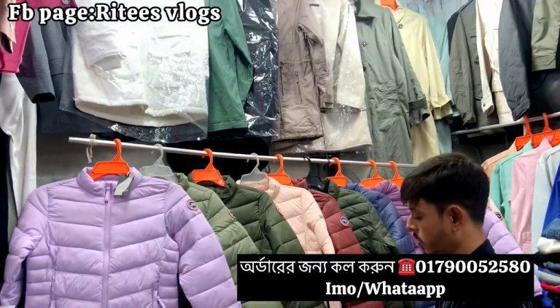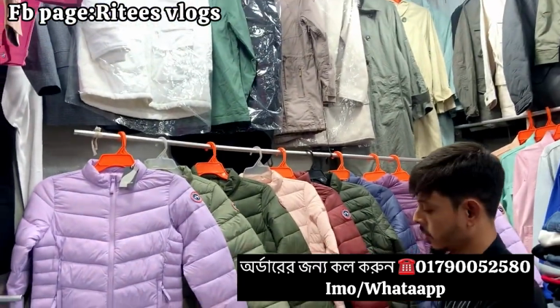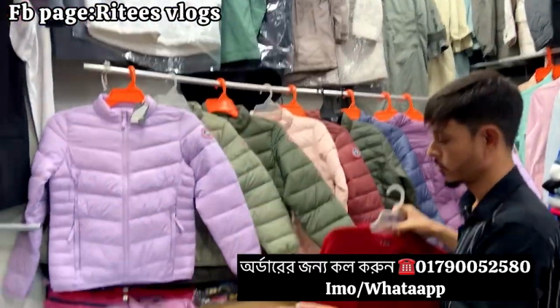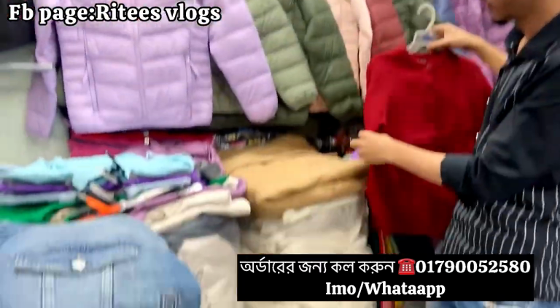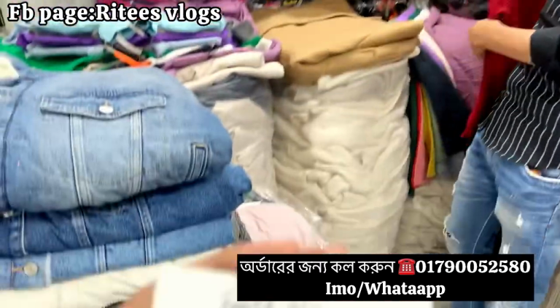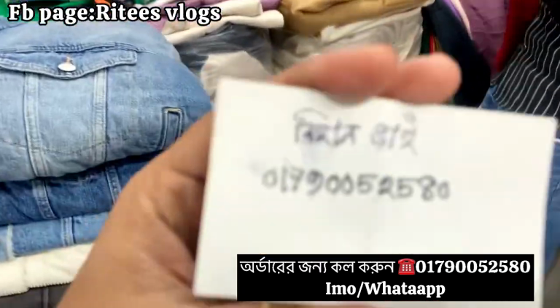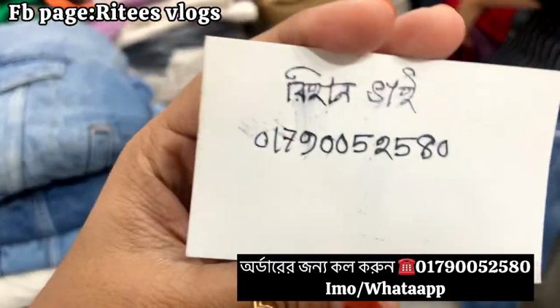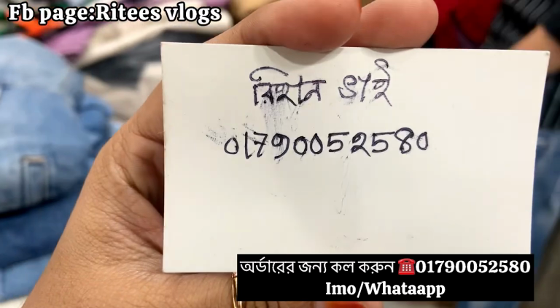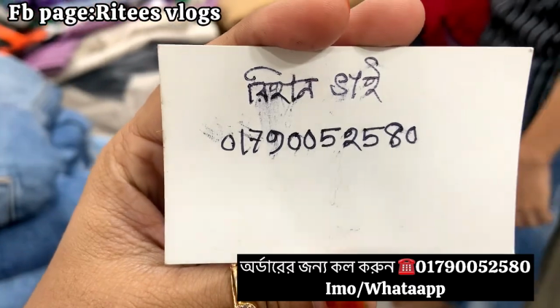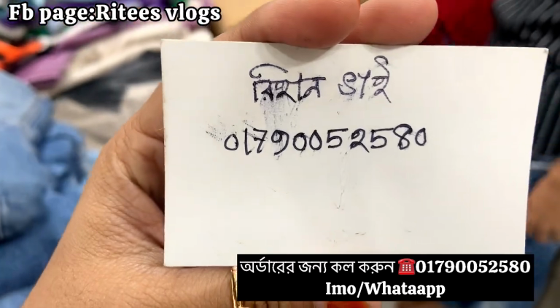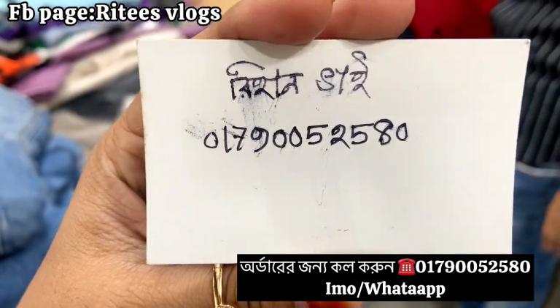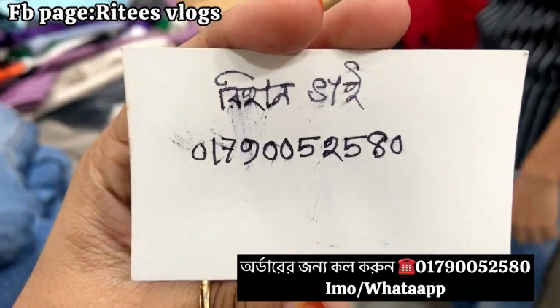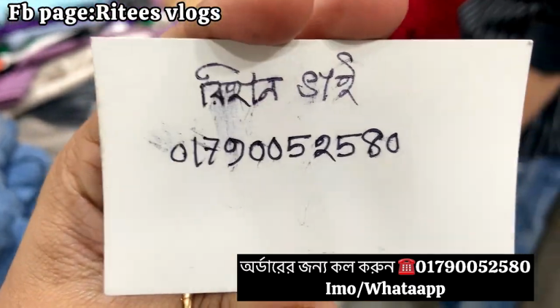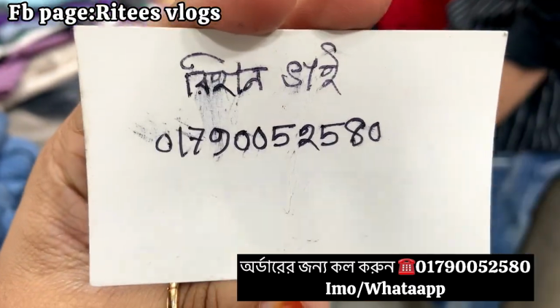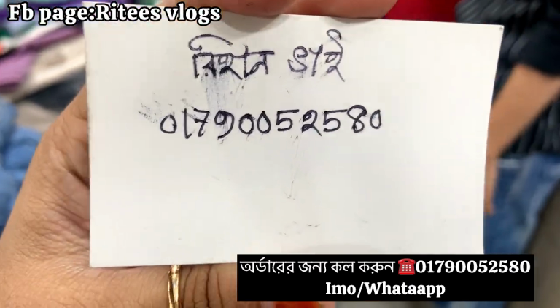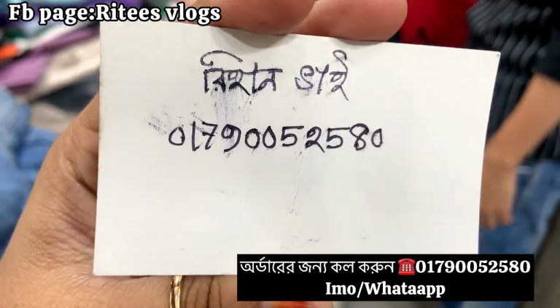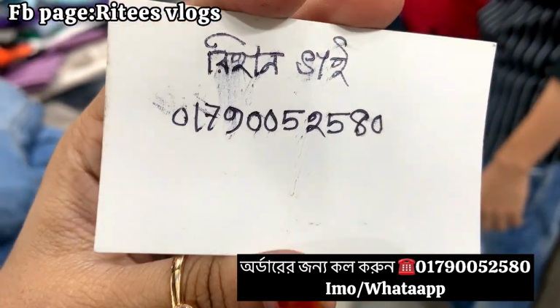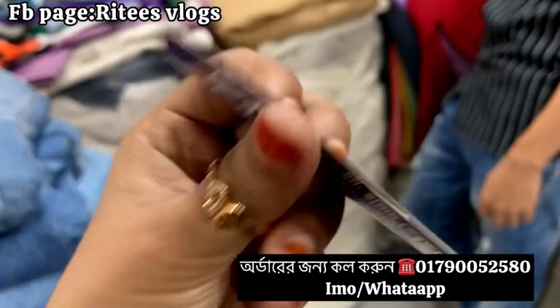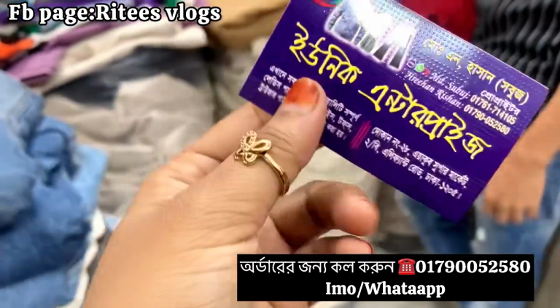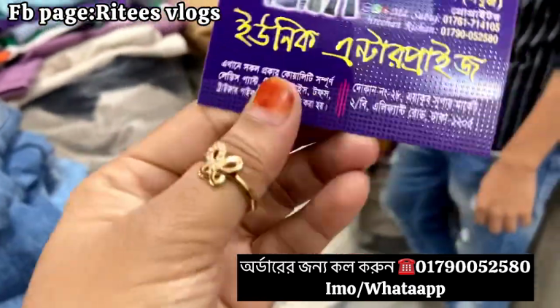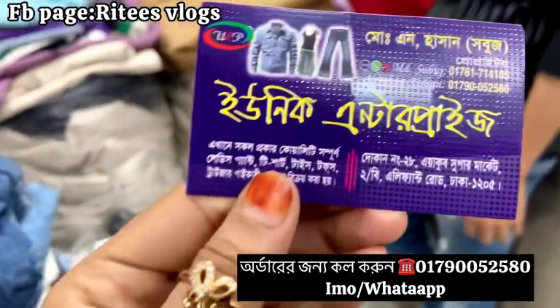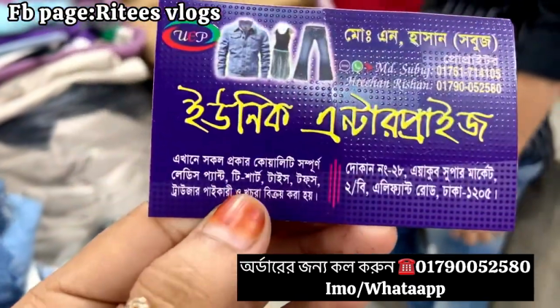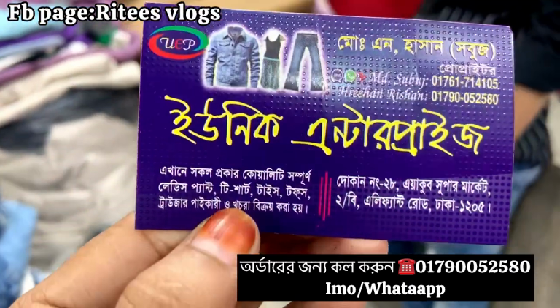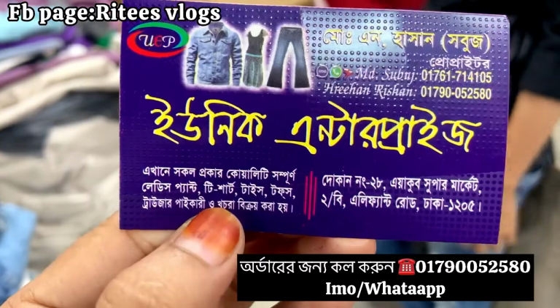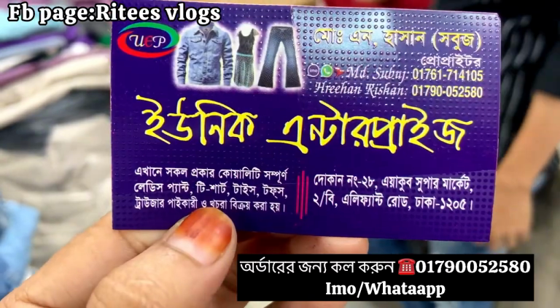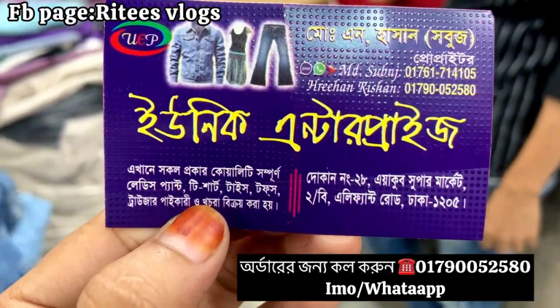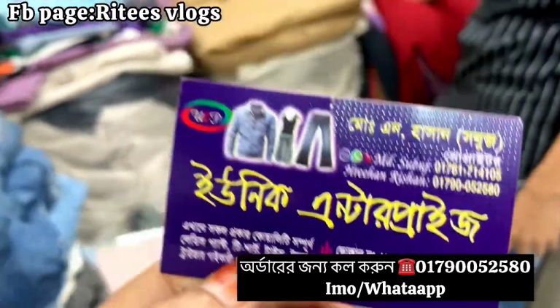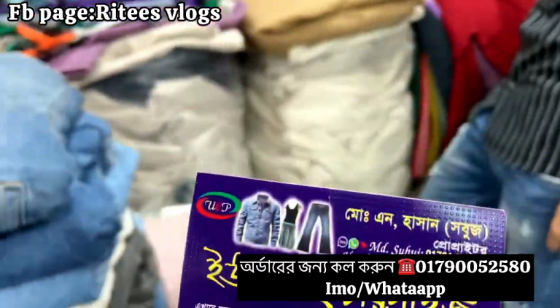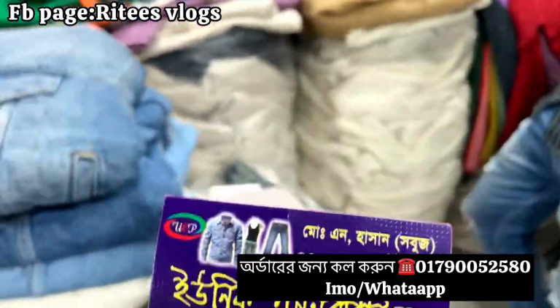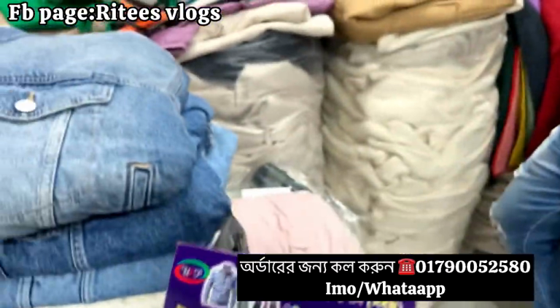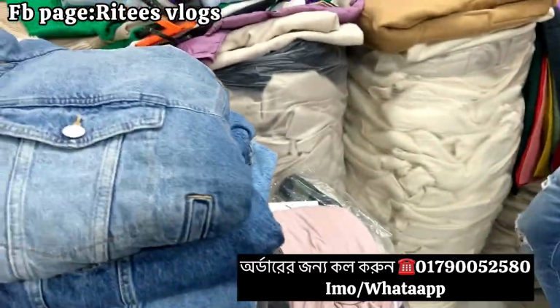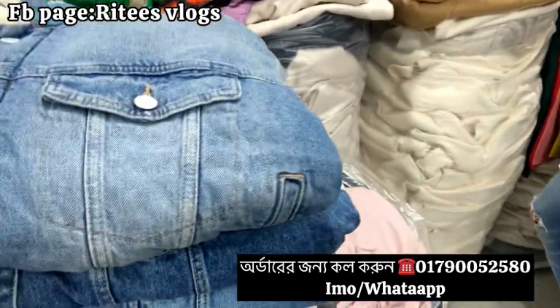I'm going to give you a video. I'm going to give you a phone number. I'm going to give you a very good price. I'm going to buy from a unique enterprise — I'm going to explore this market.